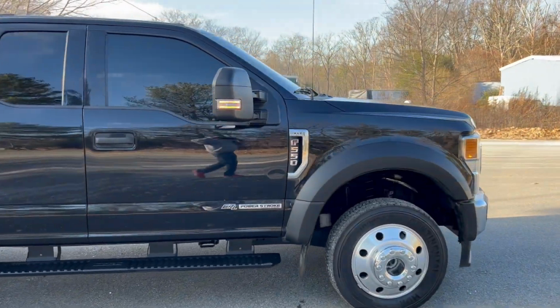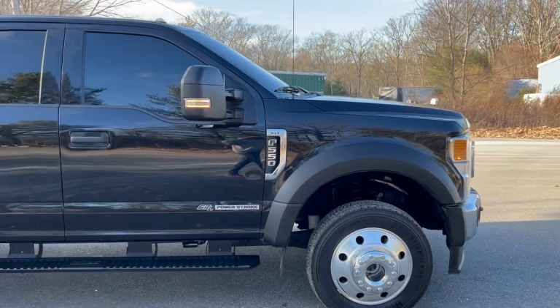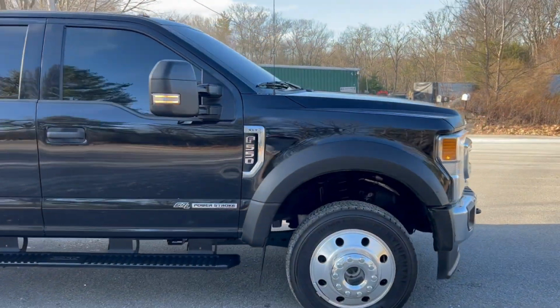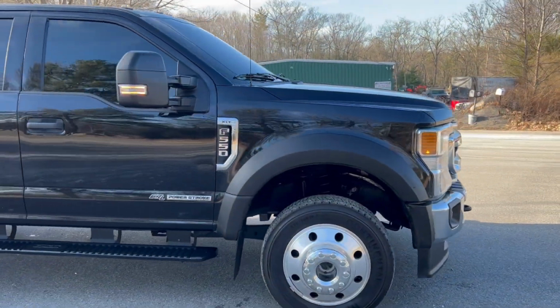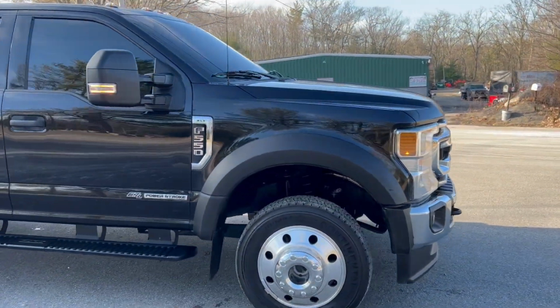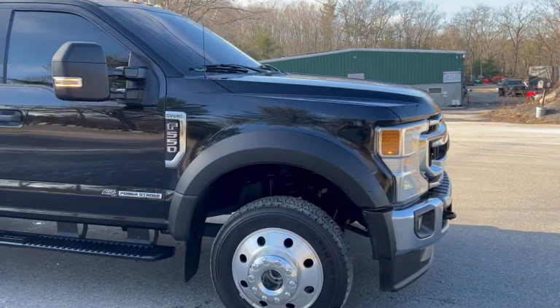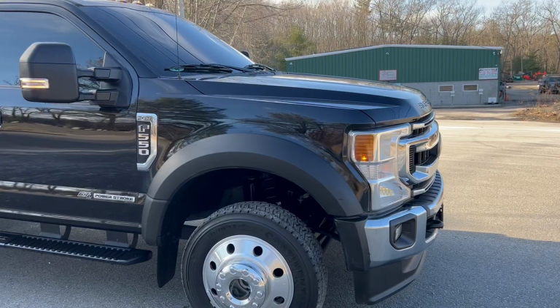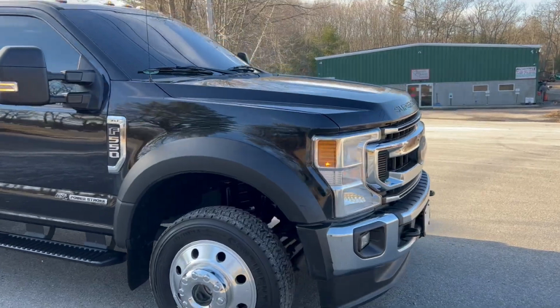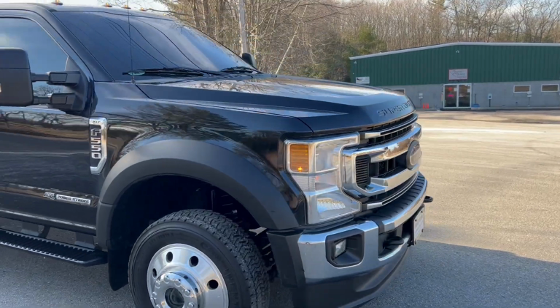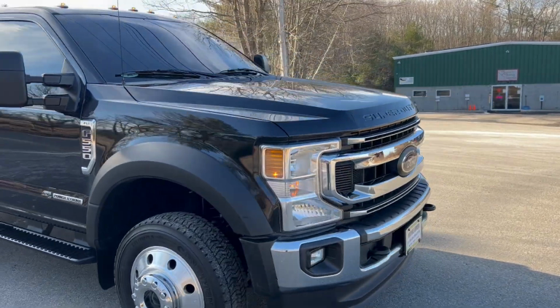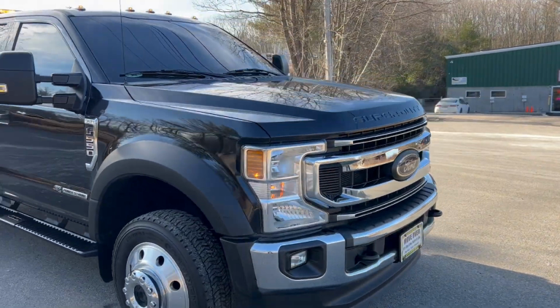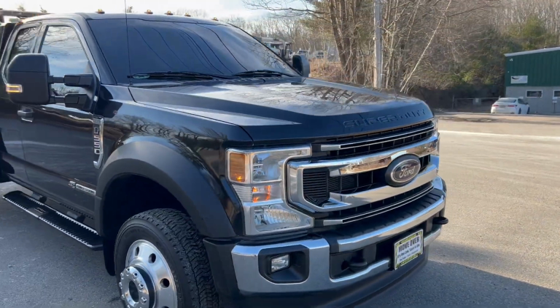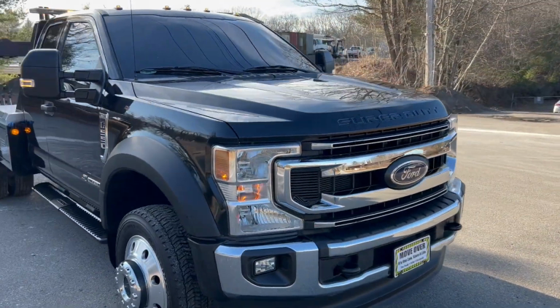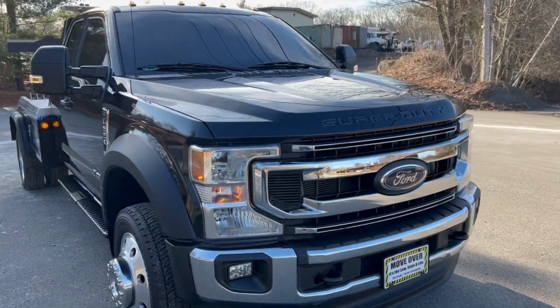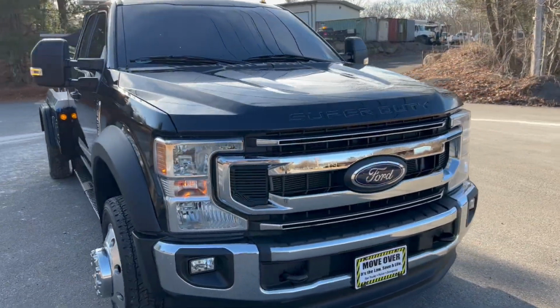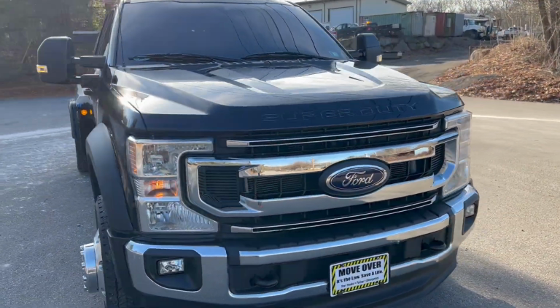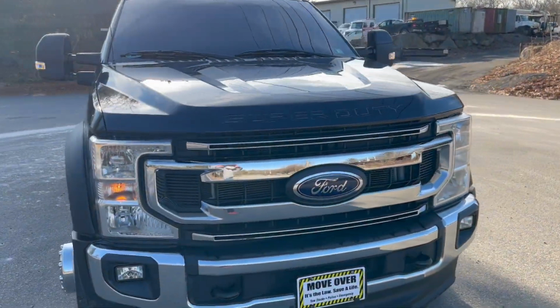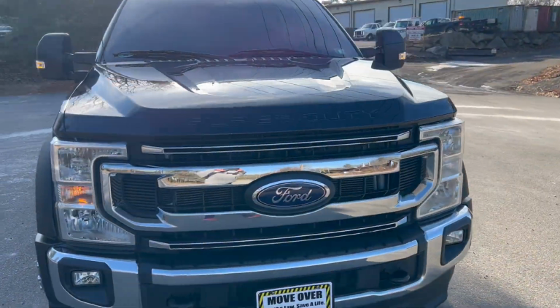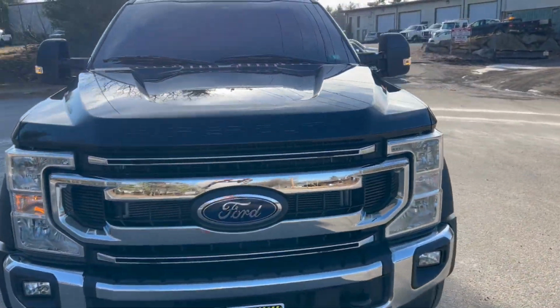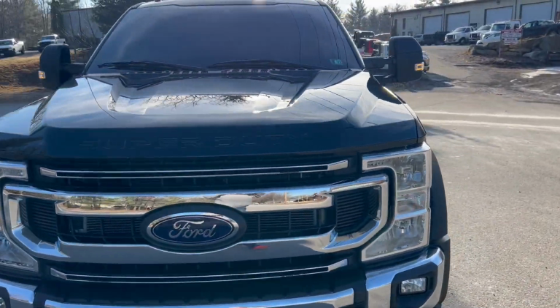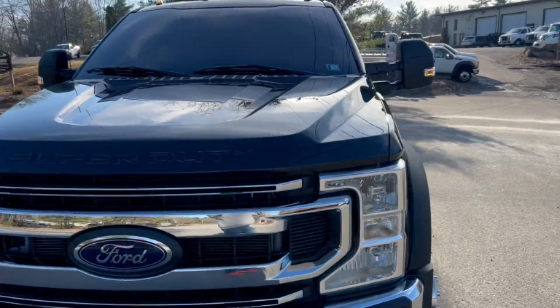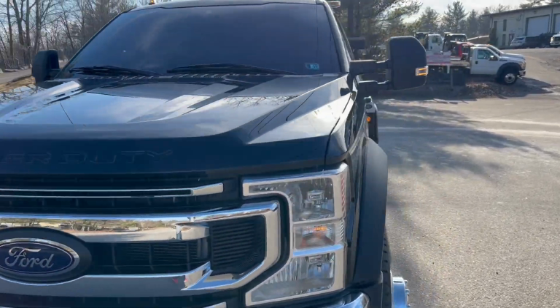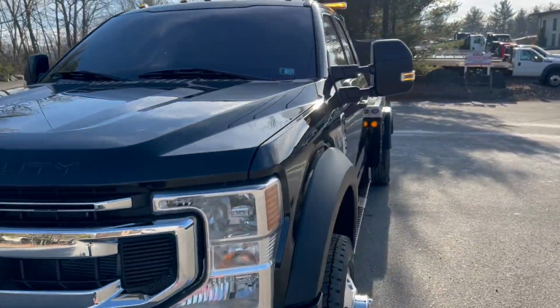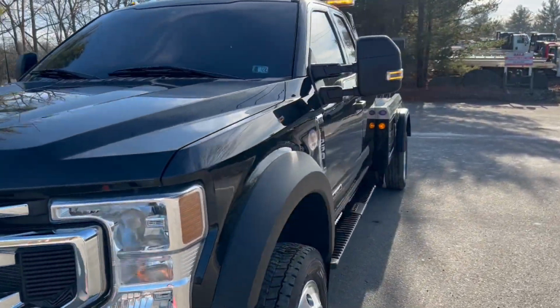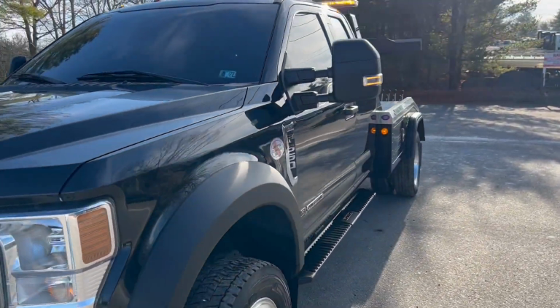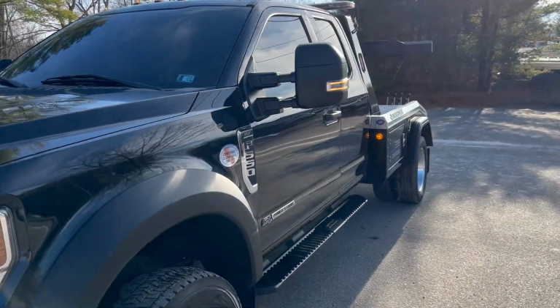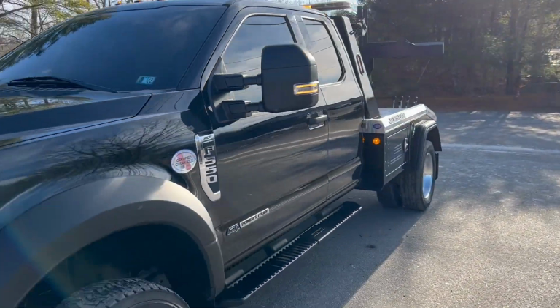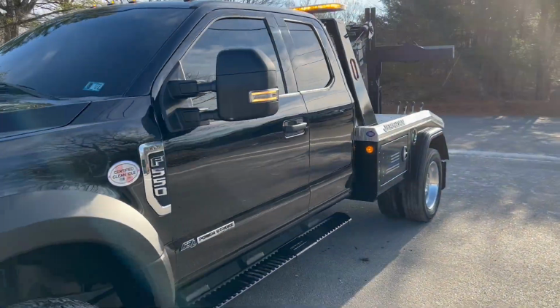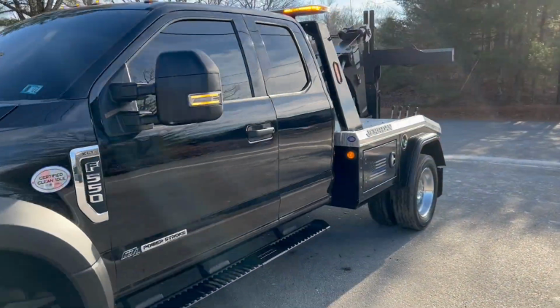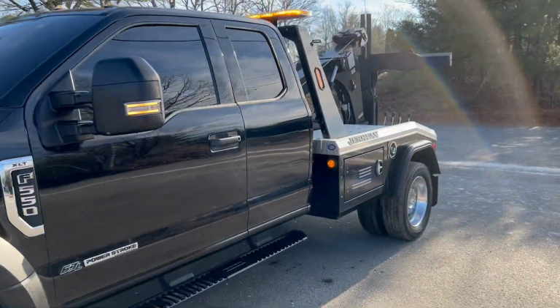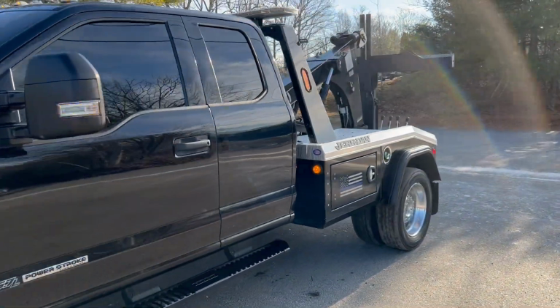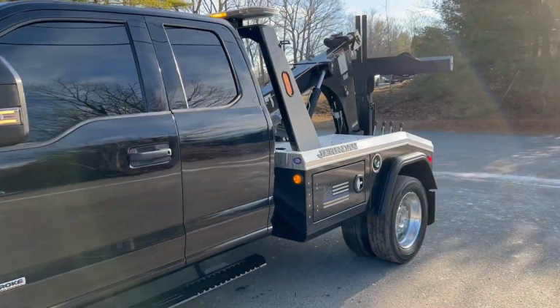We do have financing to those who qualify. Check us out at NalaEquipment.com for this truck or many, many other trucks we have available.